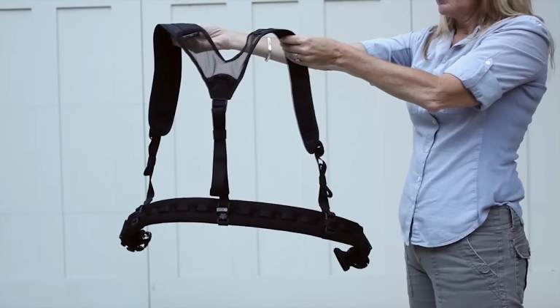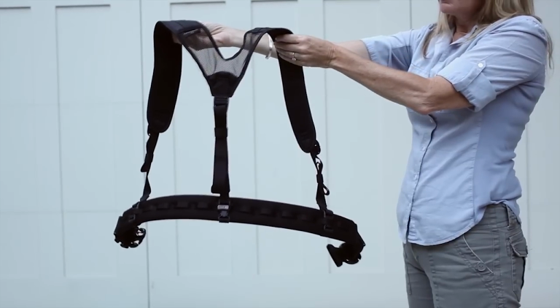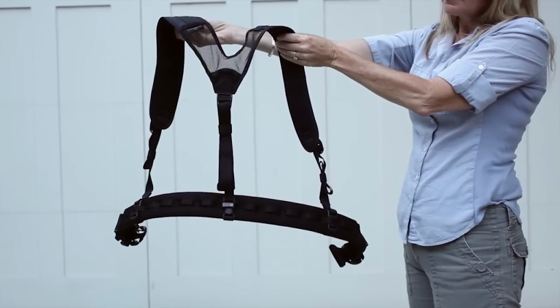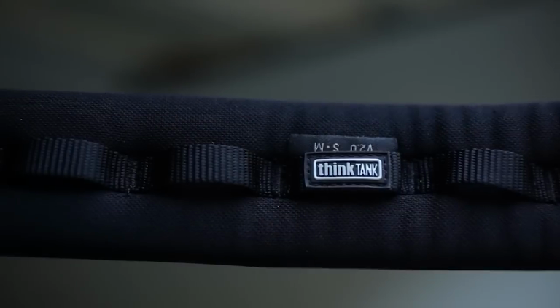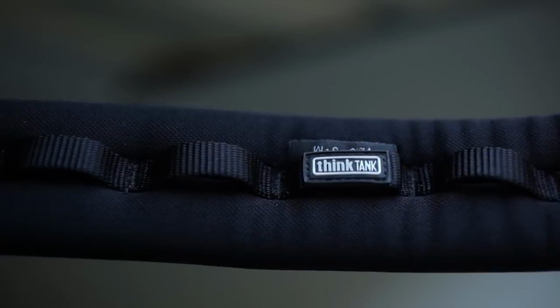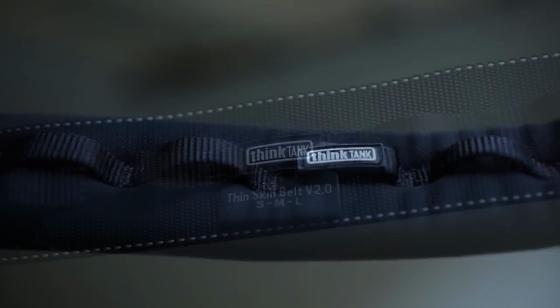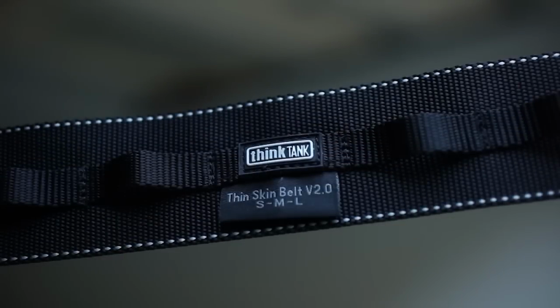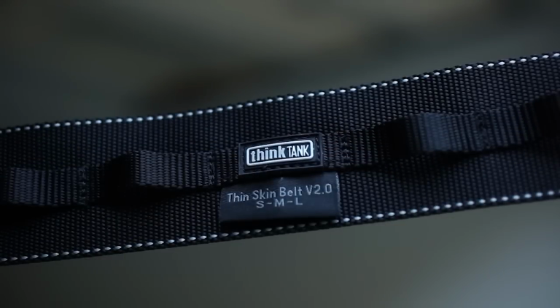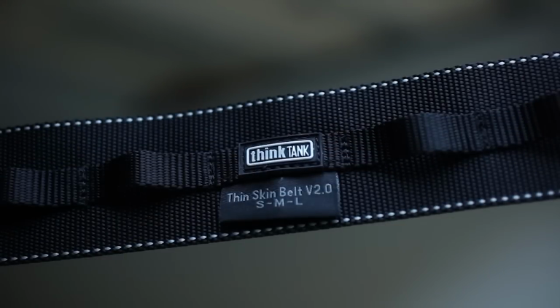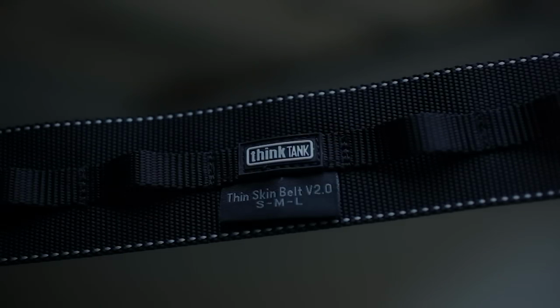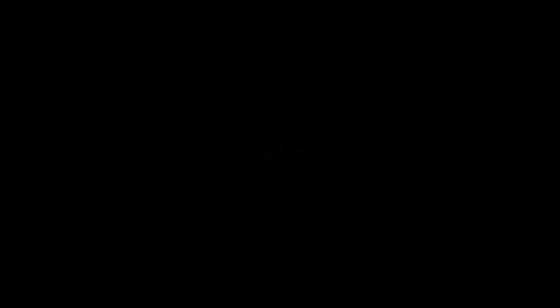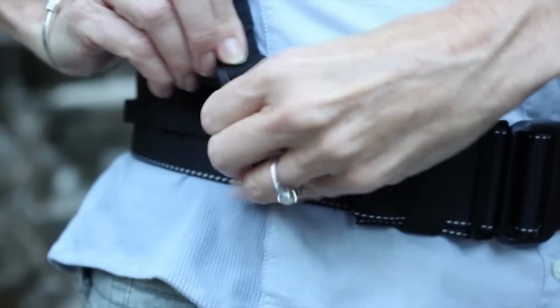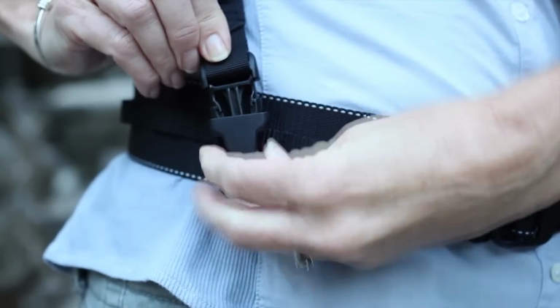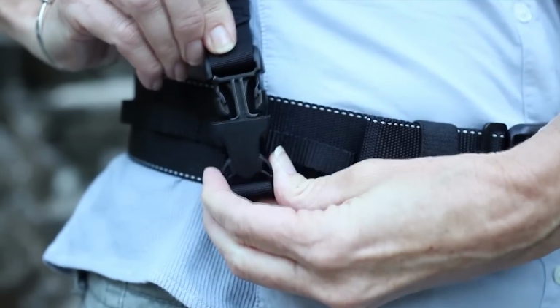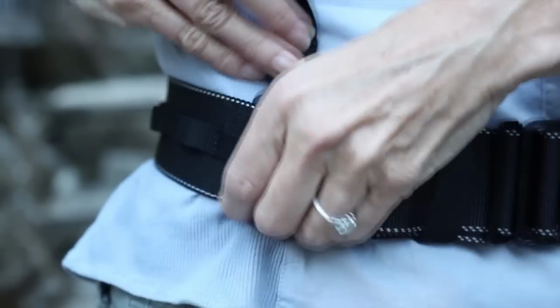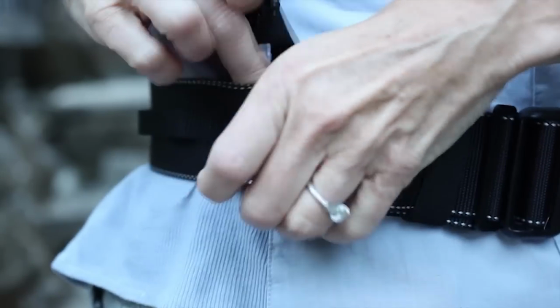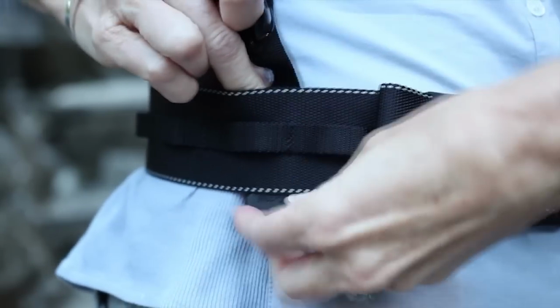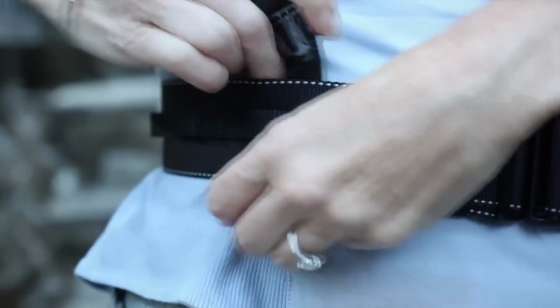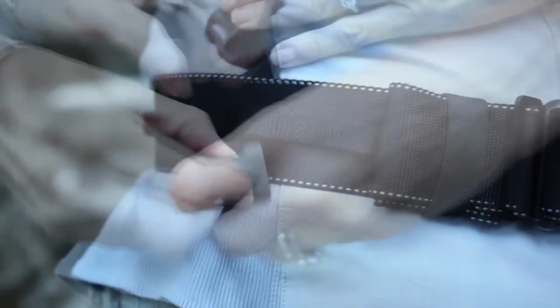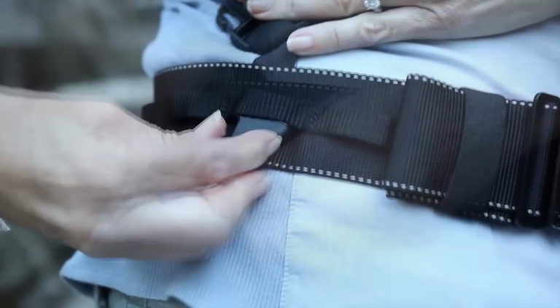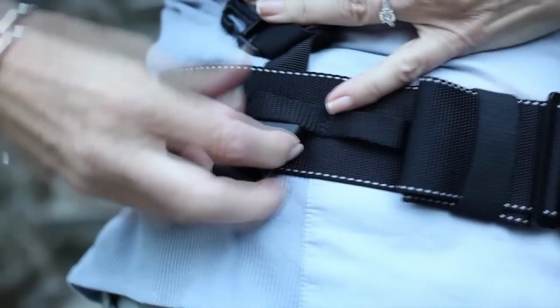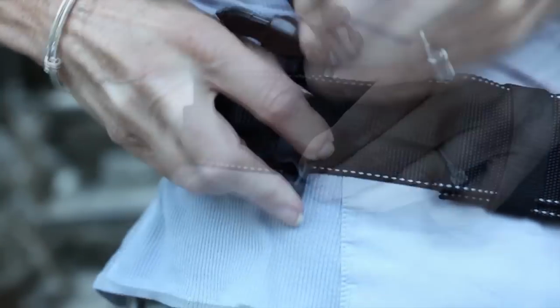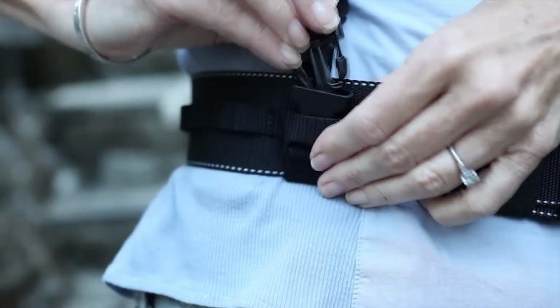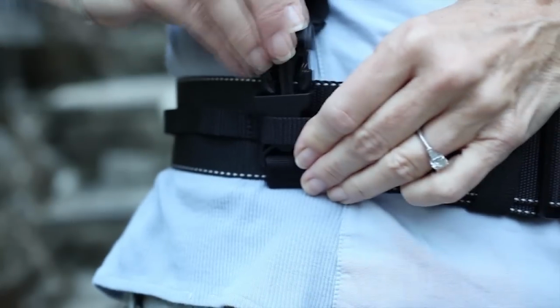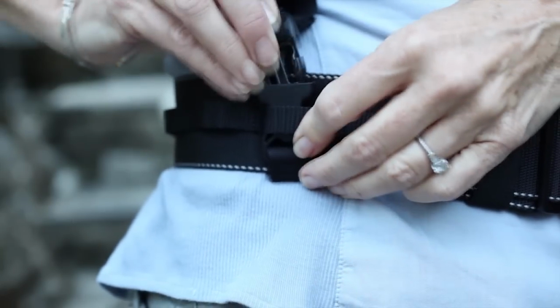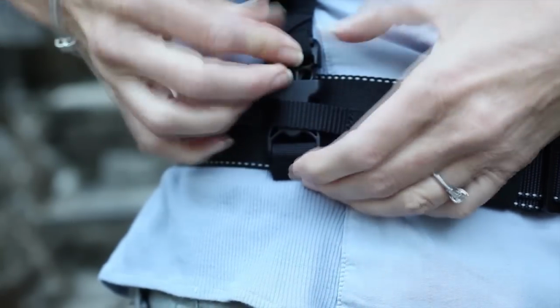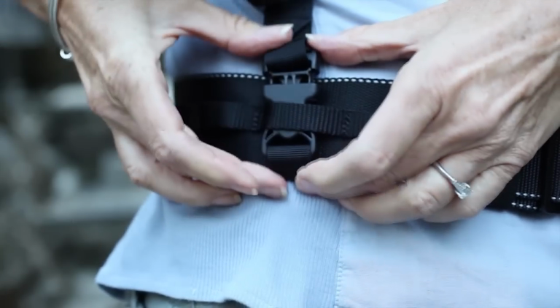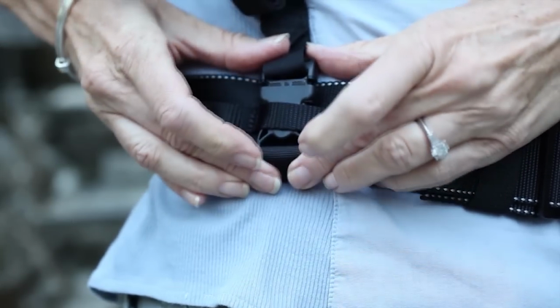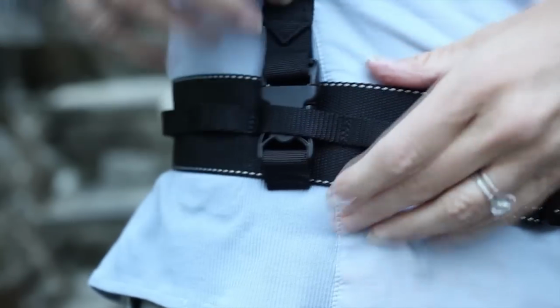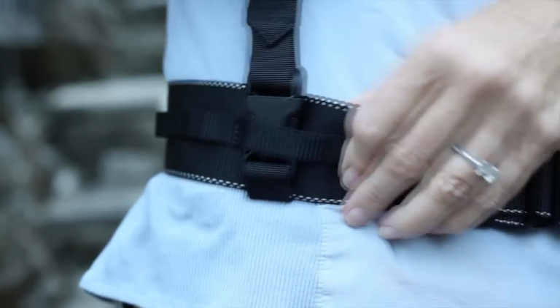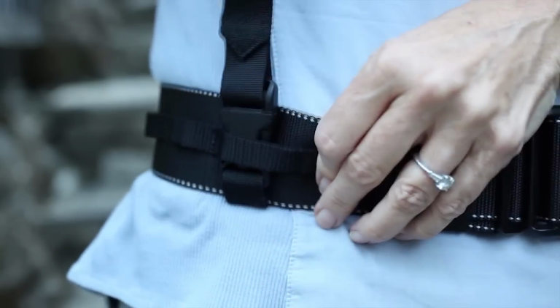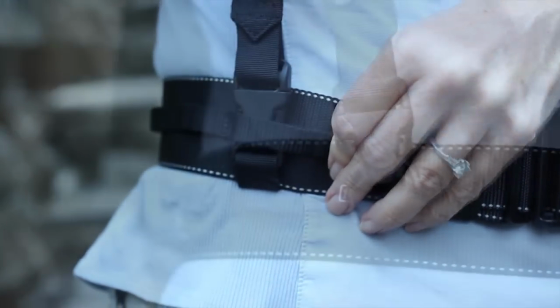The shoulder straps can be connected on the Pro Speed Belt or Thin Skin Belt. Unclip the buckle, then wrap it behind and under the belt. Insert the female side of the buckle through the horizontal webbing on the belt. Clip the buckle together to secure in place.